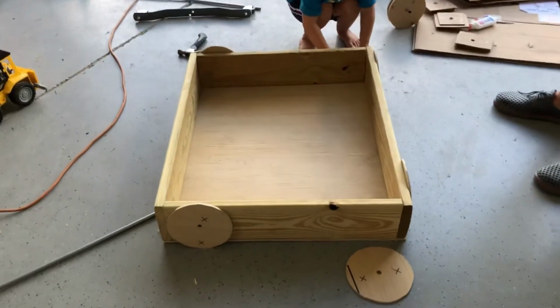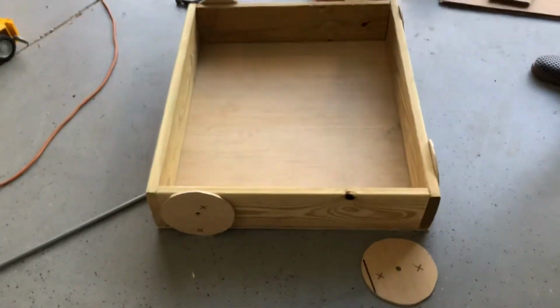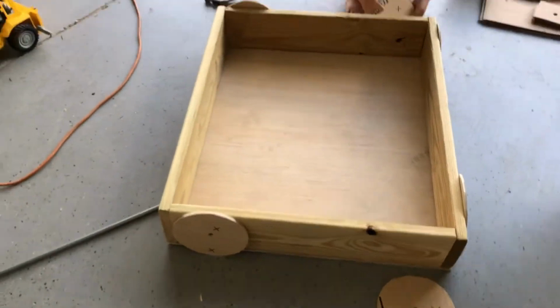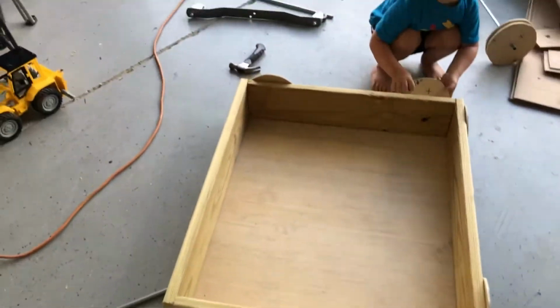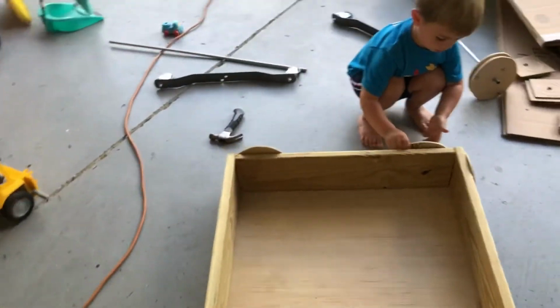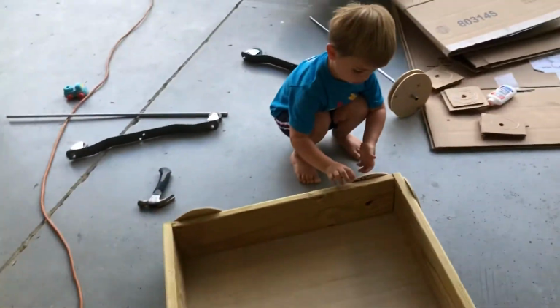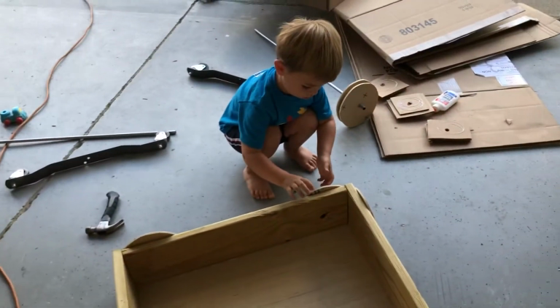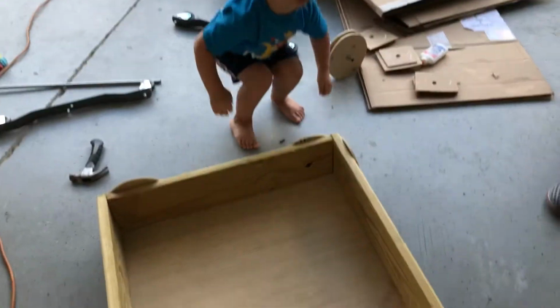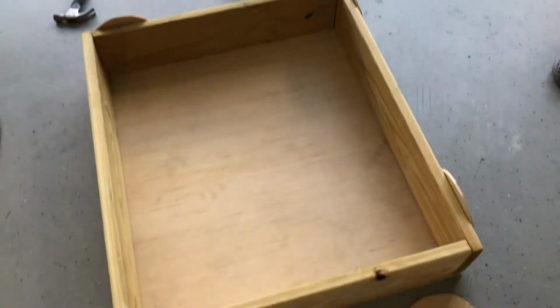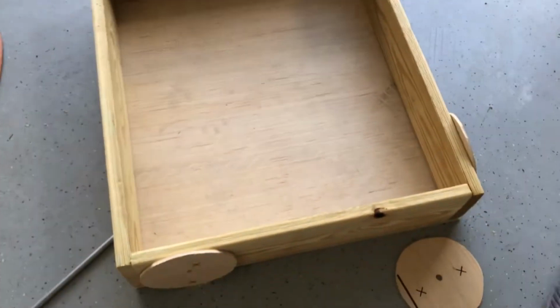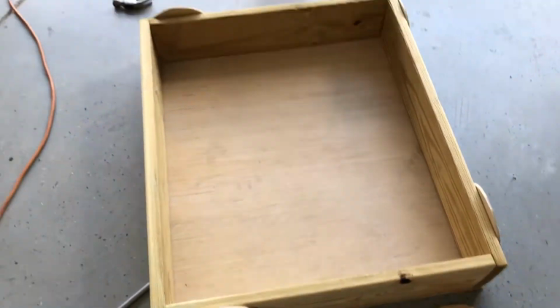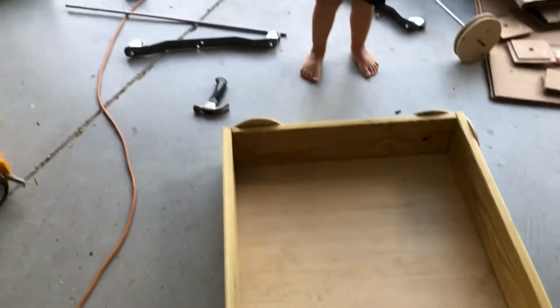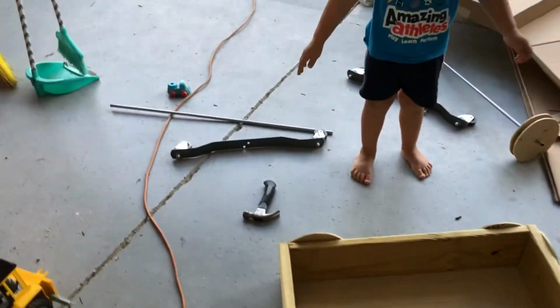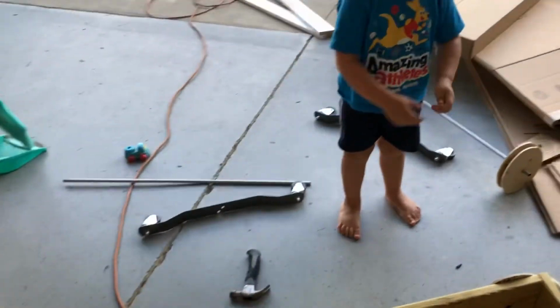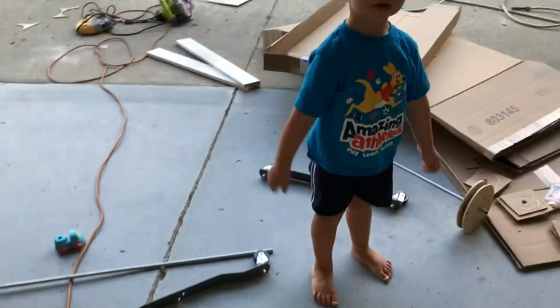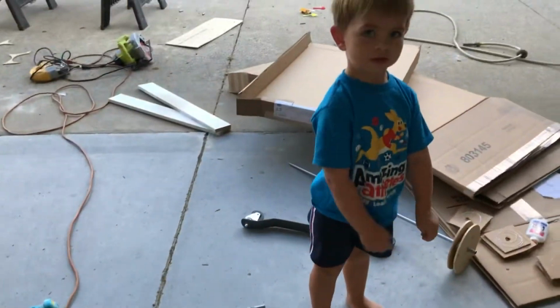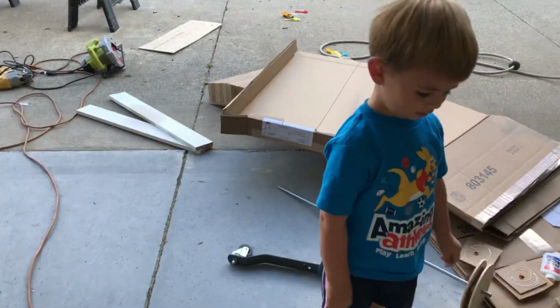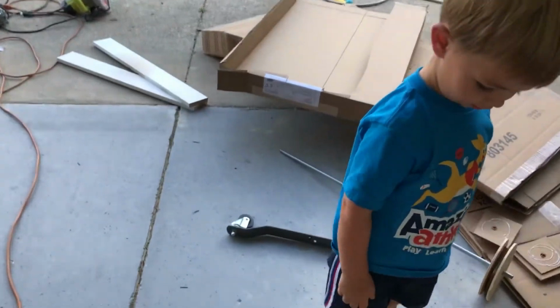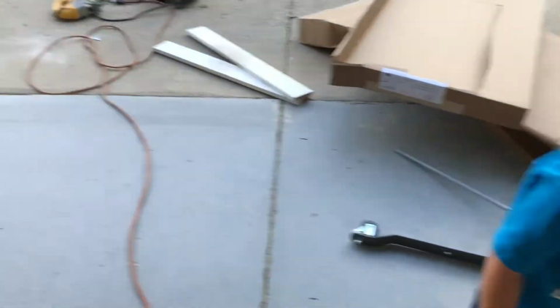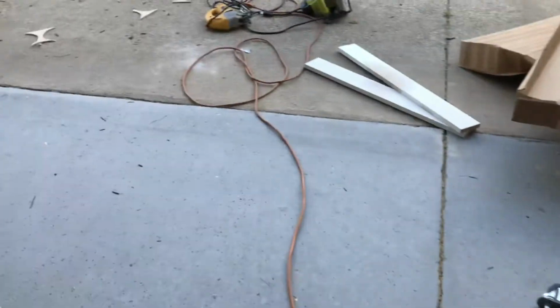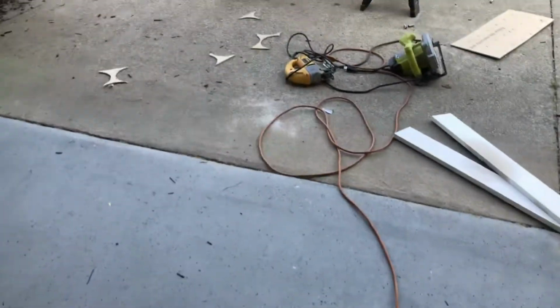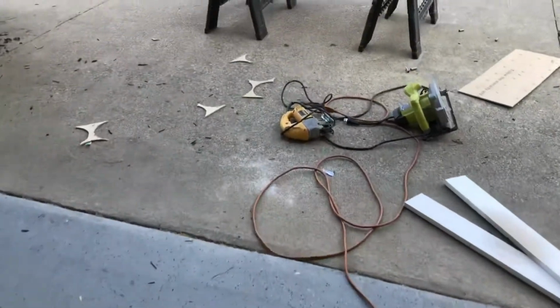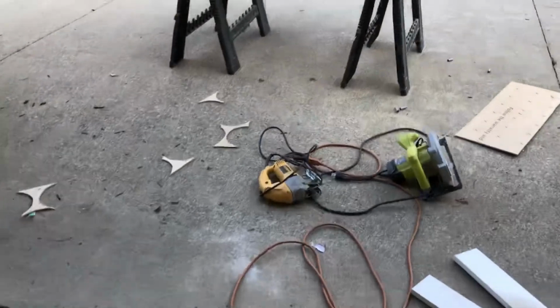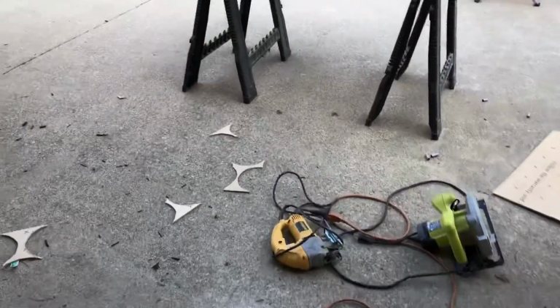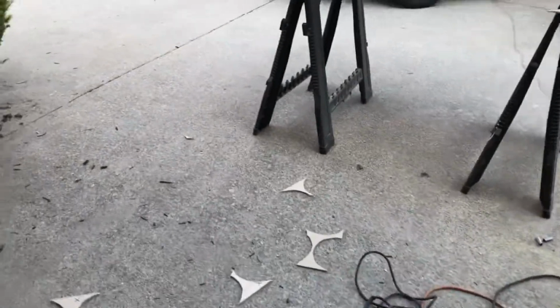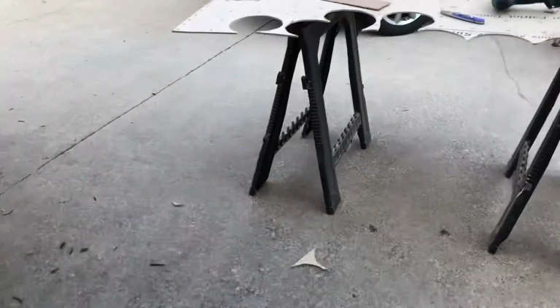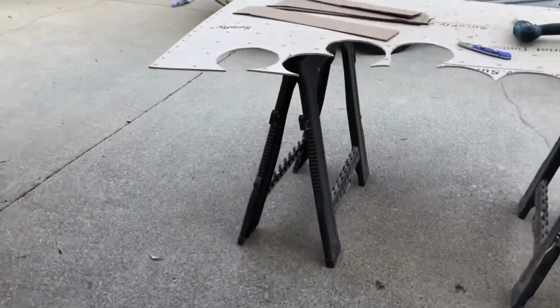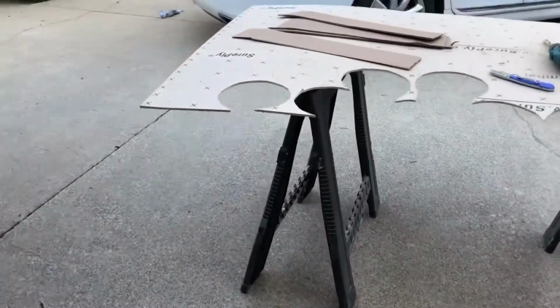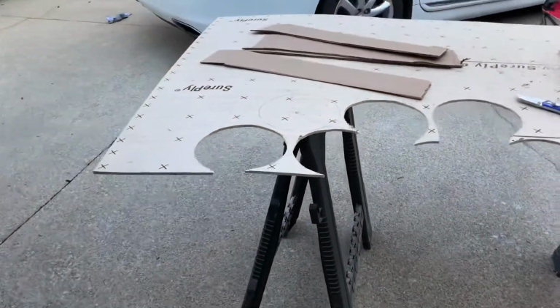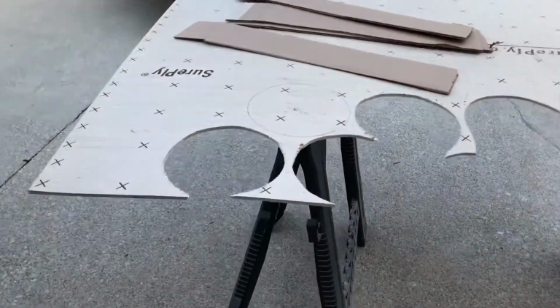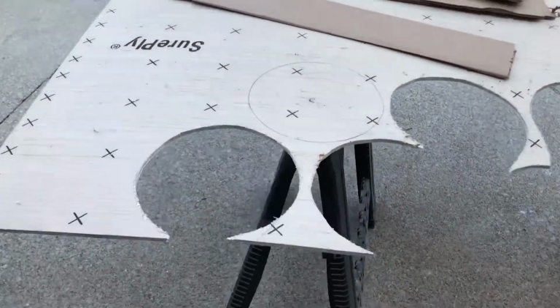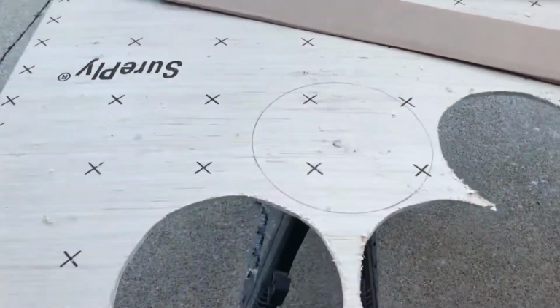So you cut out some wheels. What kind of wood was that? Plywood. Oh hey, Harper, you're doing a great job. And some metal axles we're going to use. Take out the plywood through the circles.